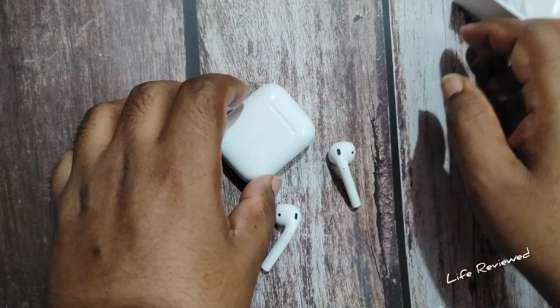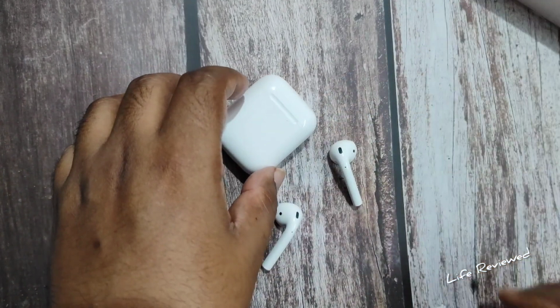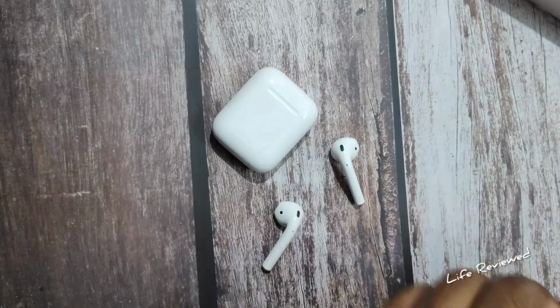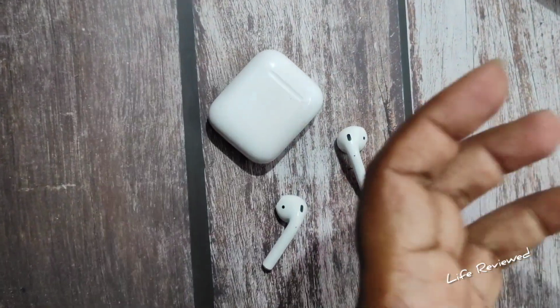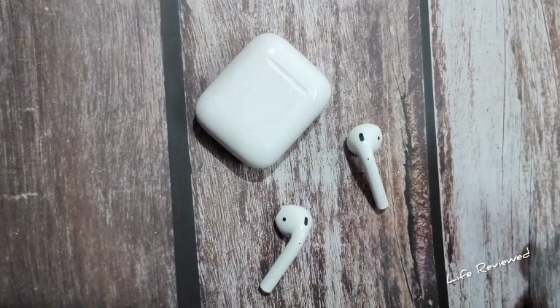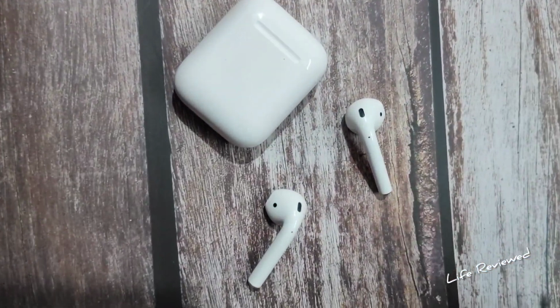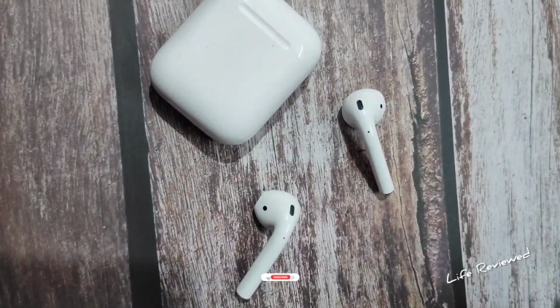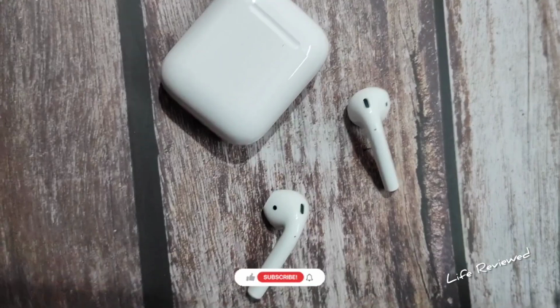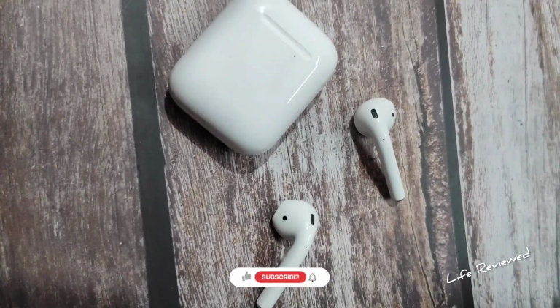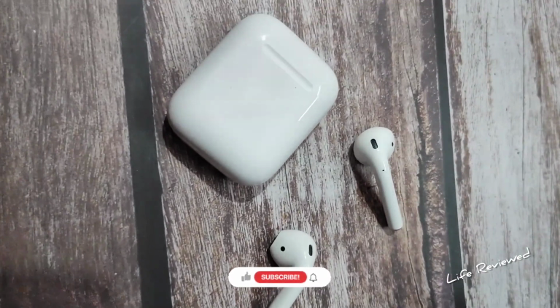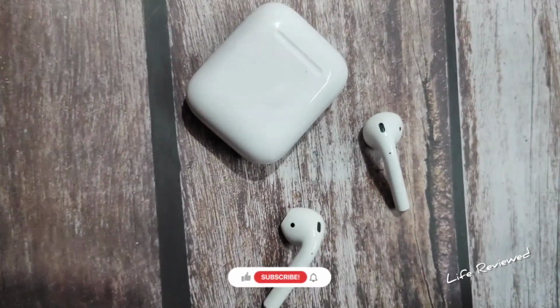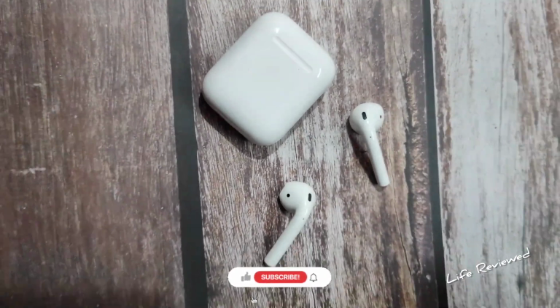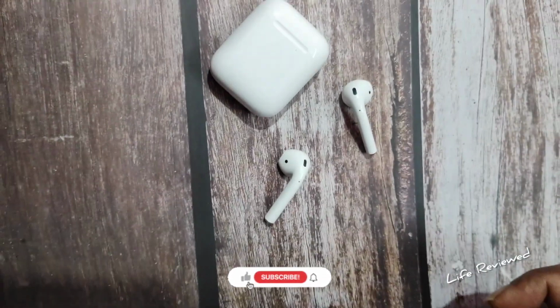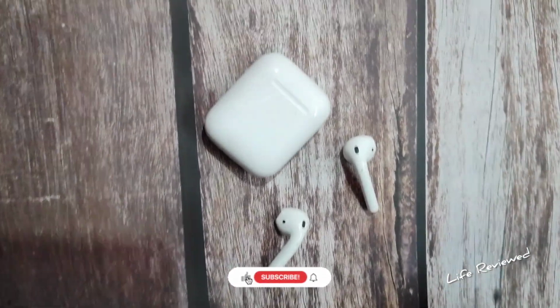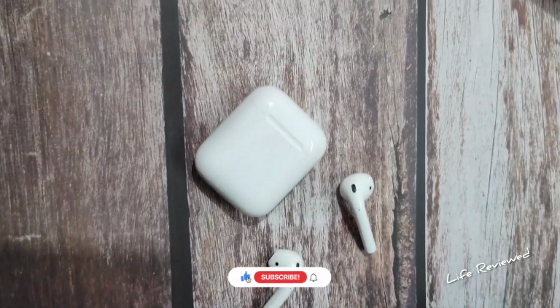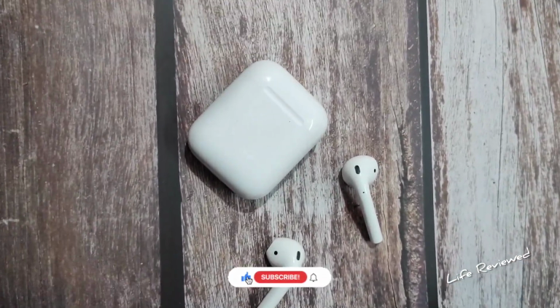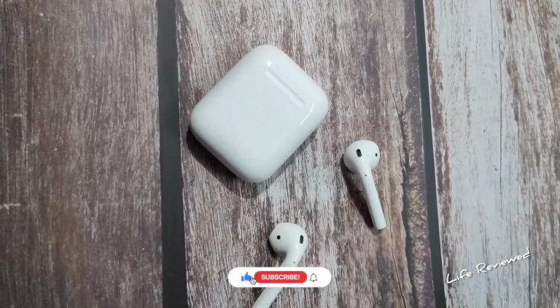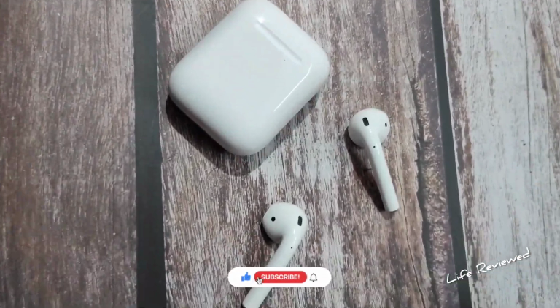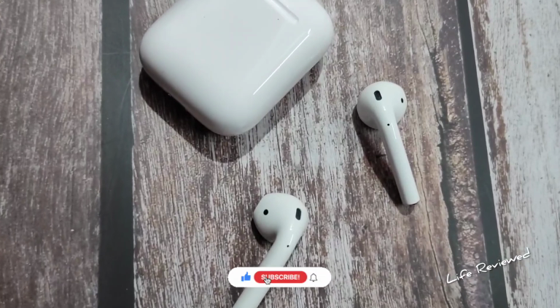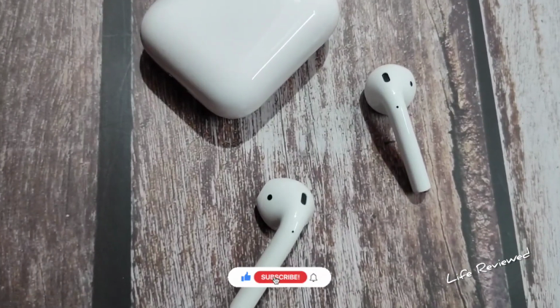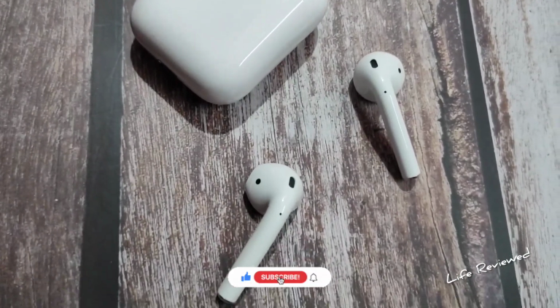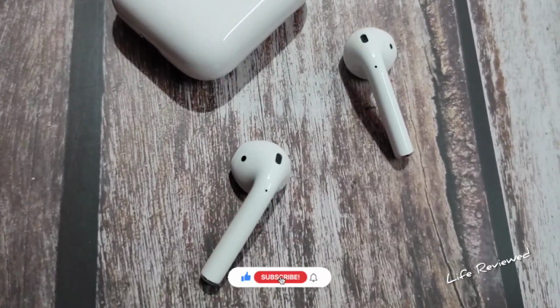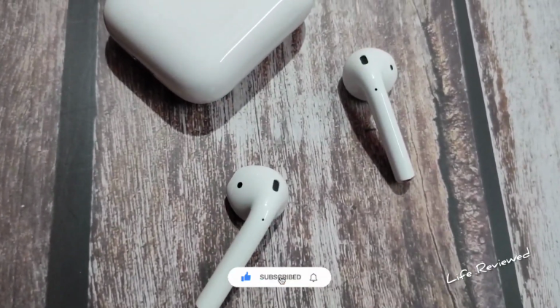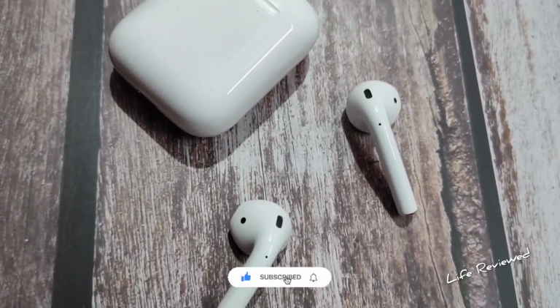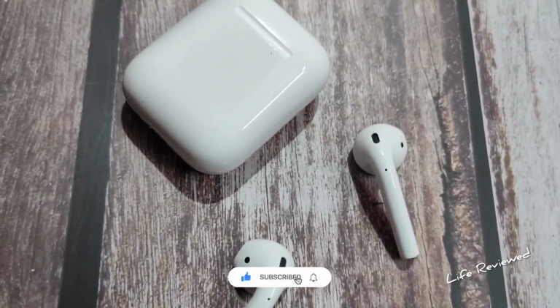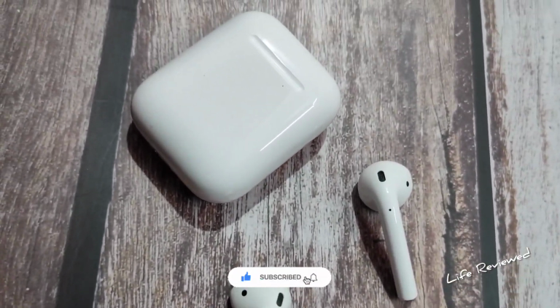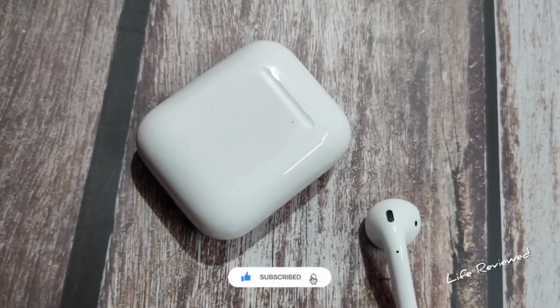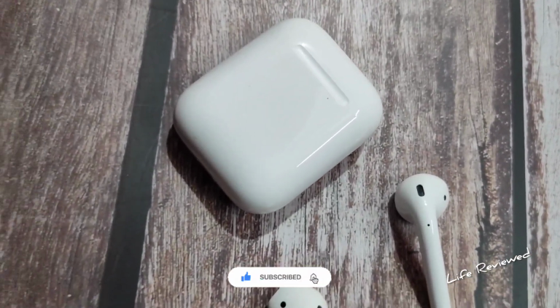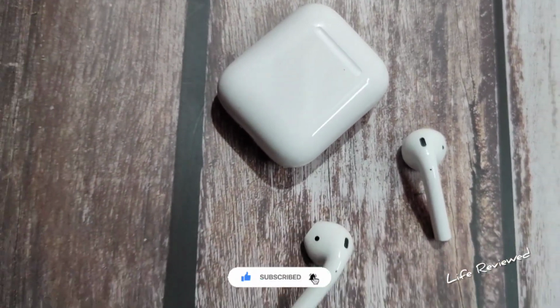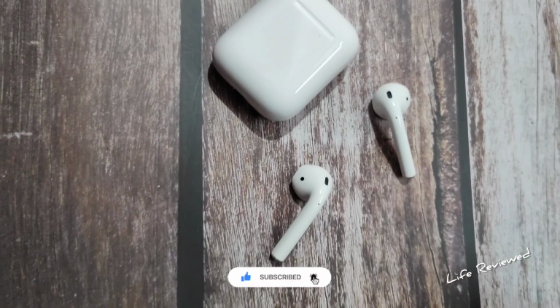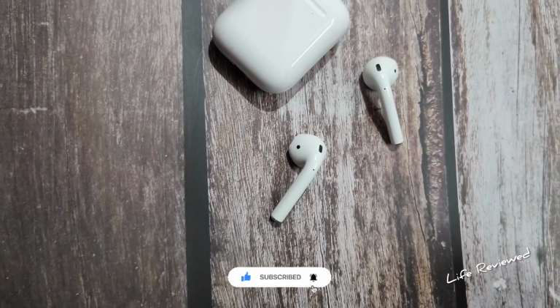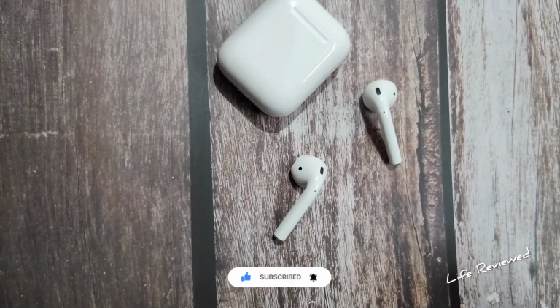I'll be doing a review of this — how it holds up in 2023 — very soon. I'll use this for a few days, a few weeks in fact, and do an in-depth full review to see if it's still a value for money in 2023. That's it for today, I'll see you in the next video — till then, take care.